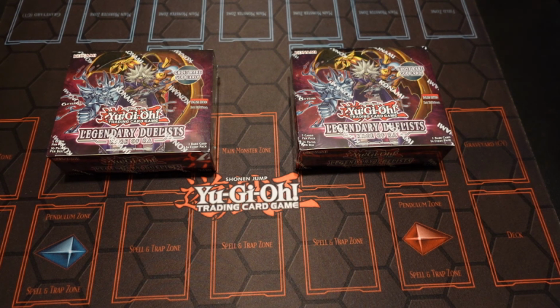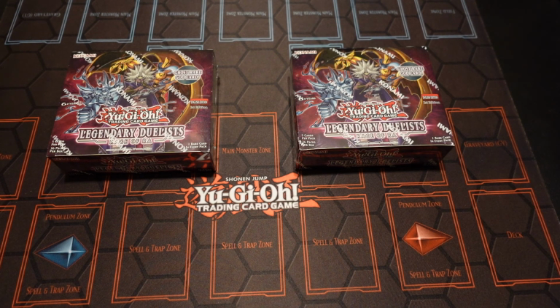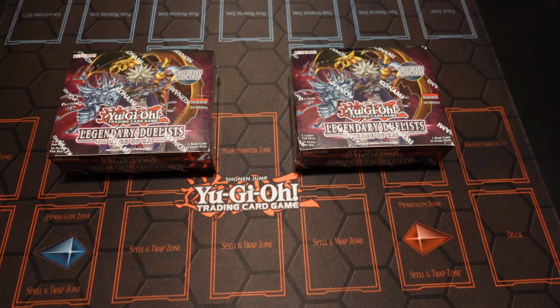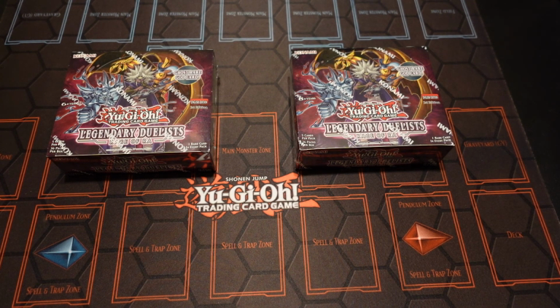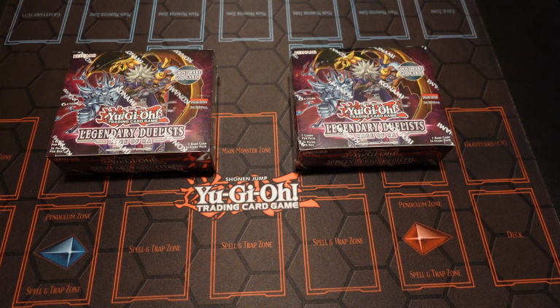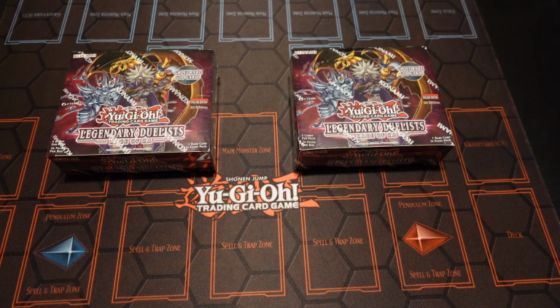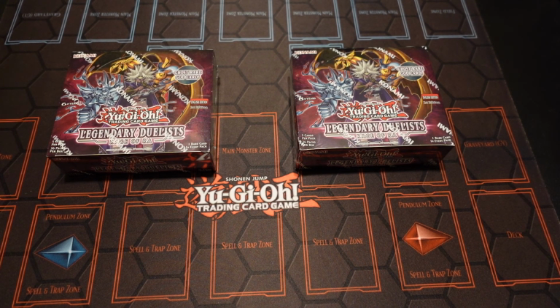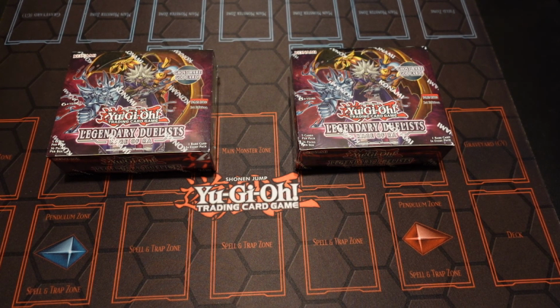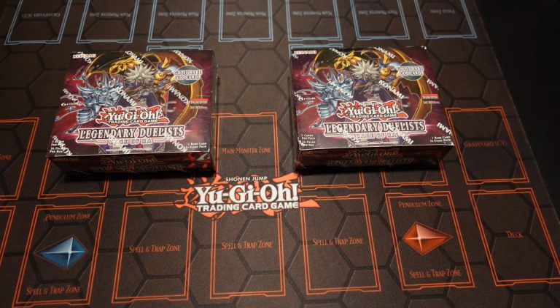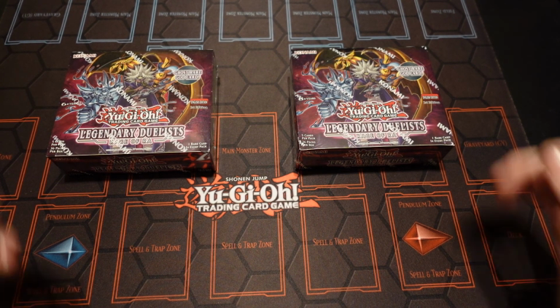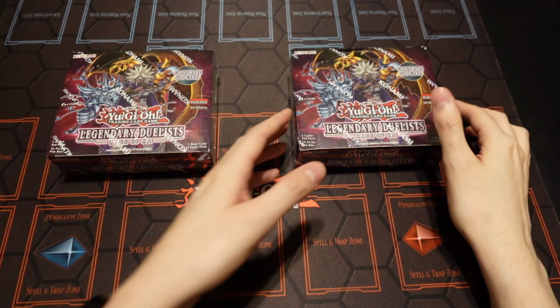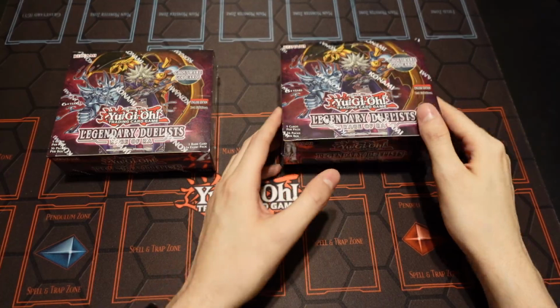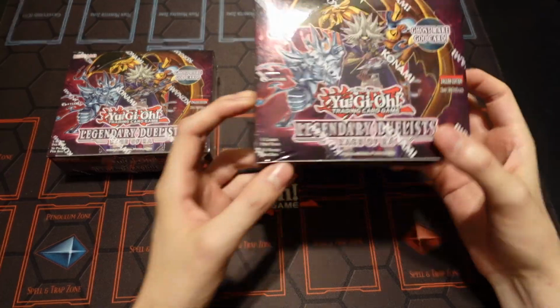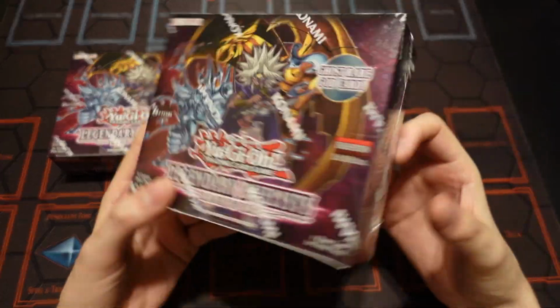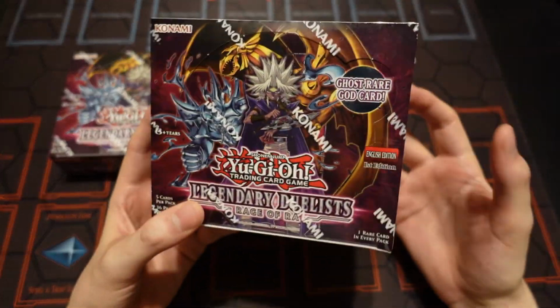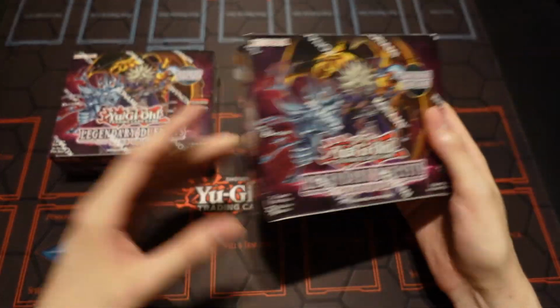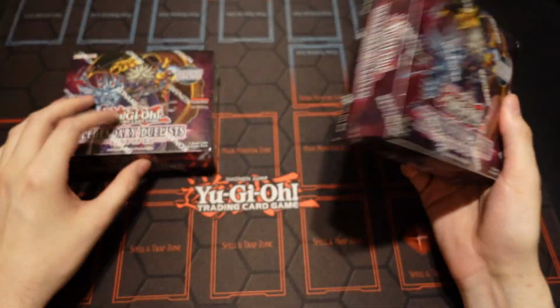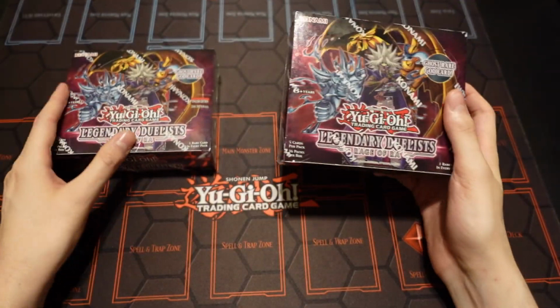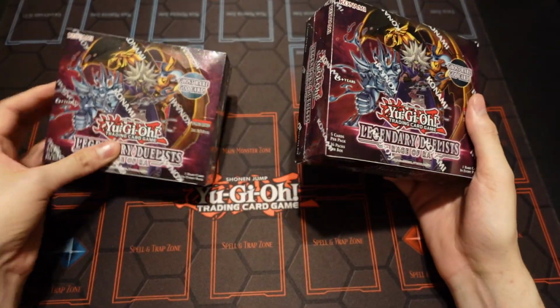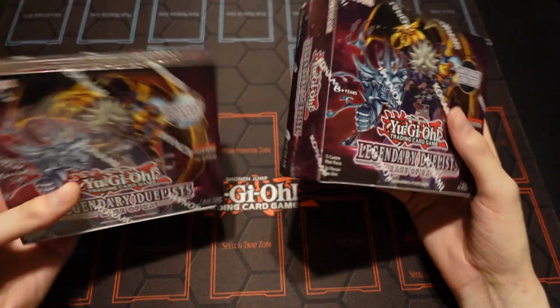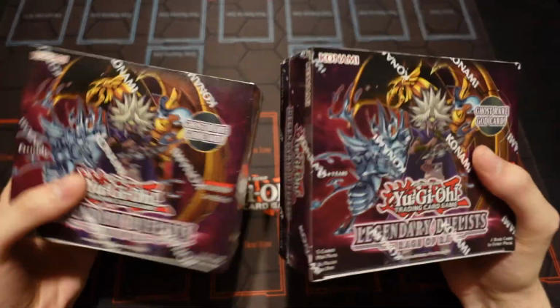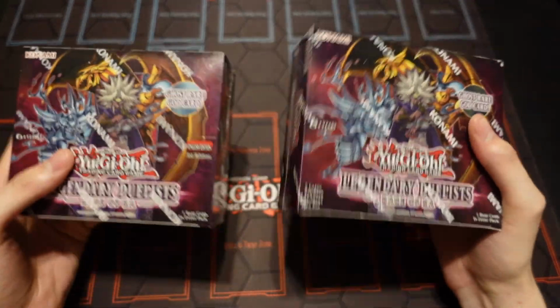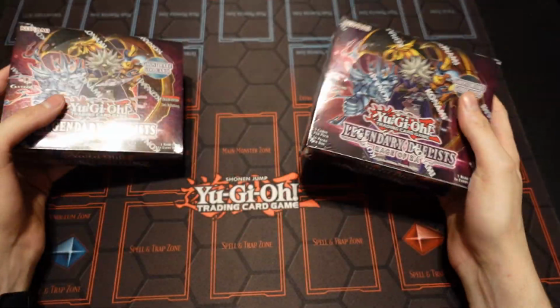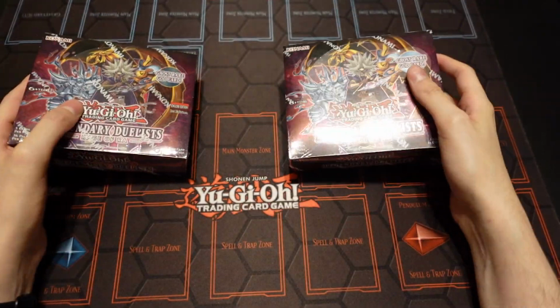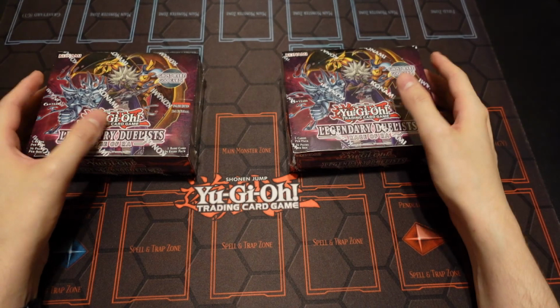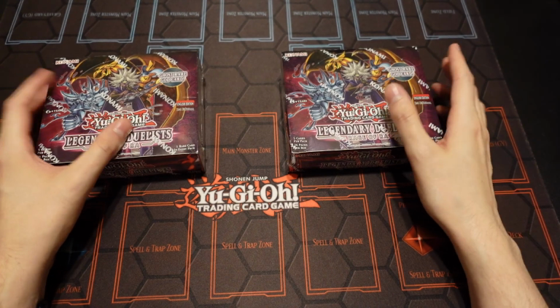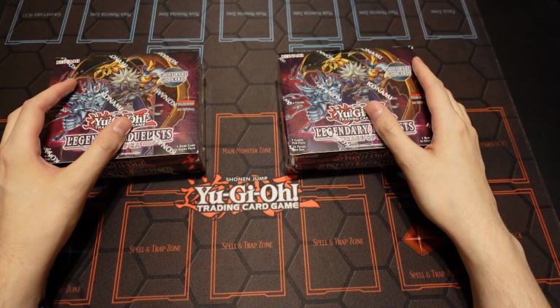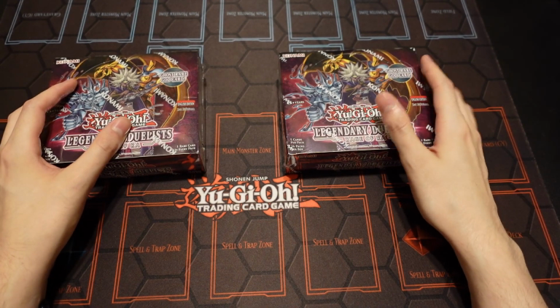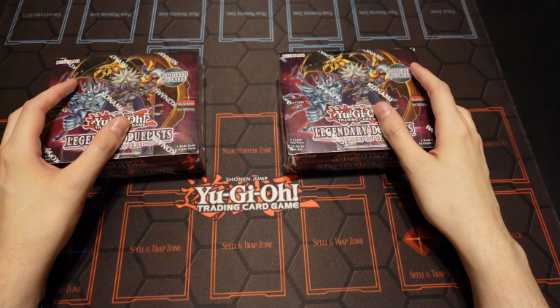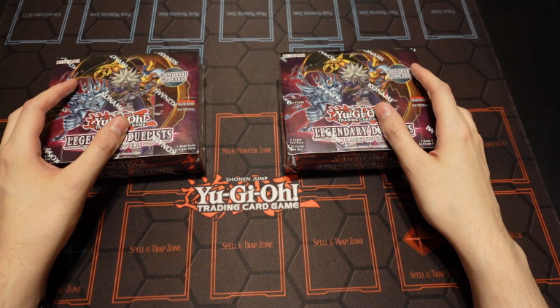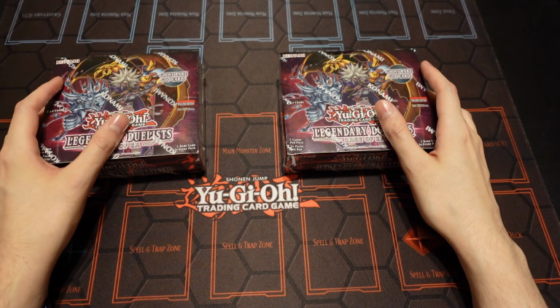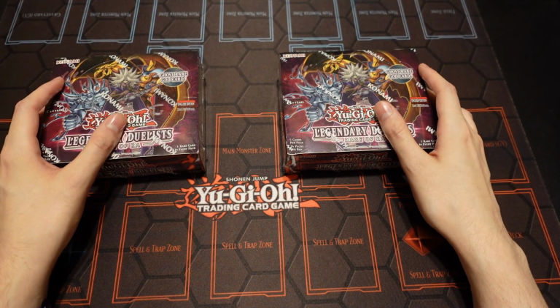What's going on YouTube? It's Jer back here with another epic unboxing video. Today, guys, as you can see, I'm going to be unboxing another two booster boxes for the Rage of Raw series here on the channel.